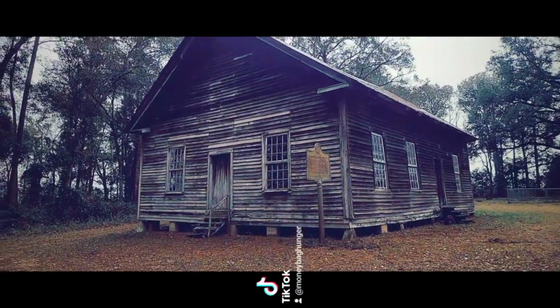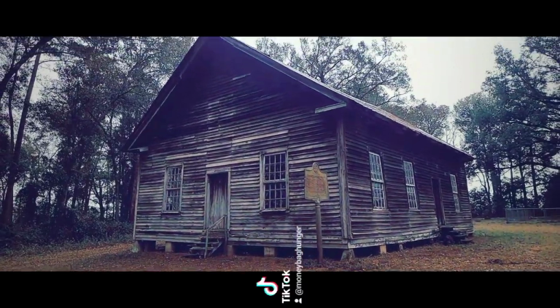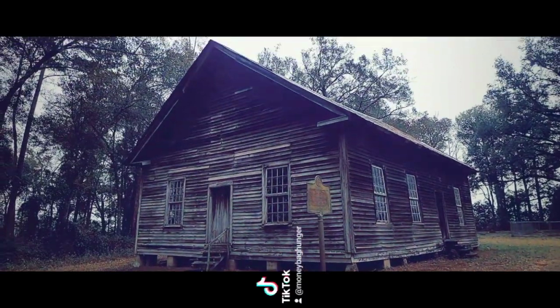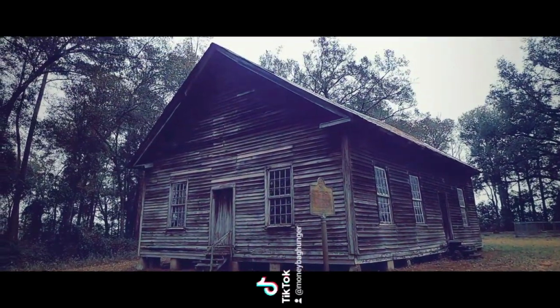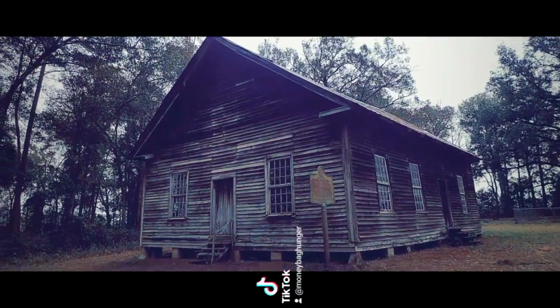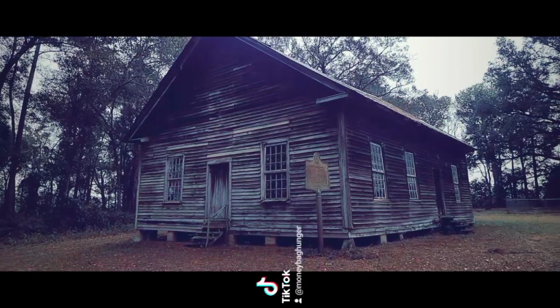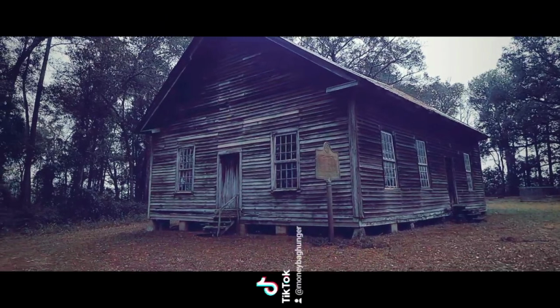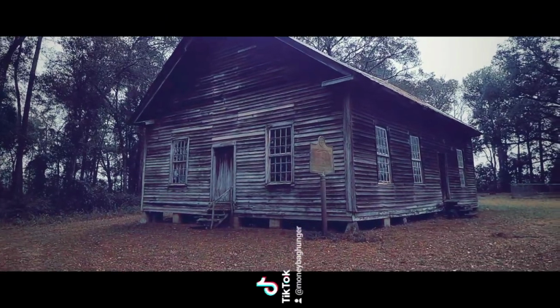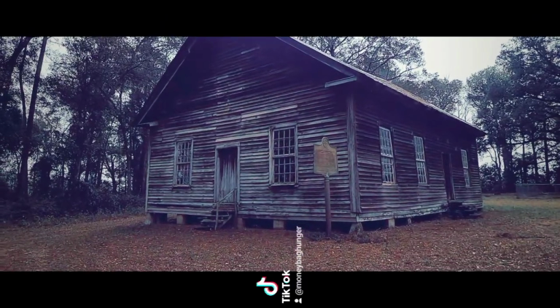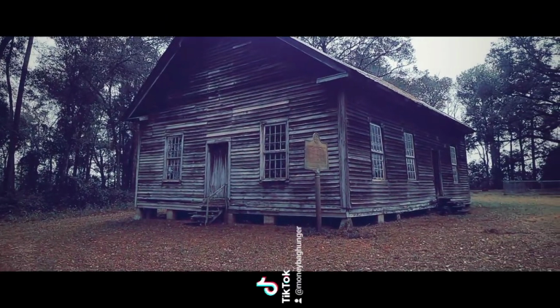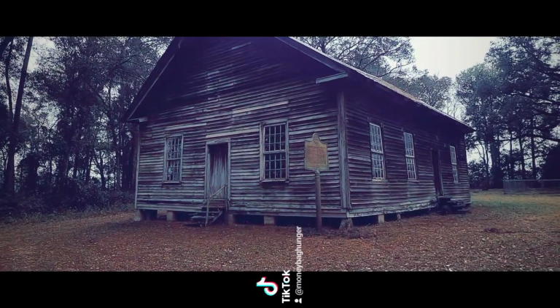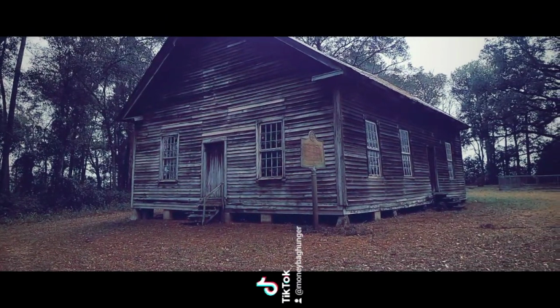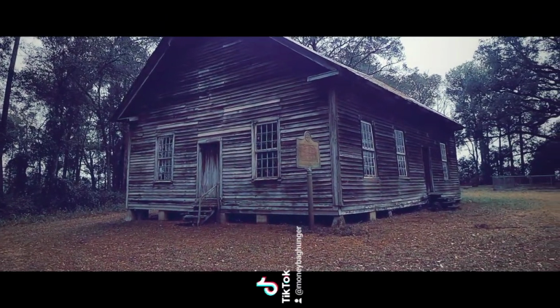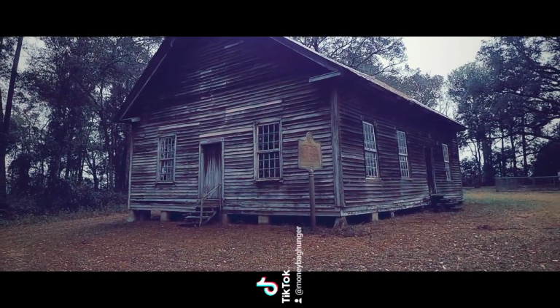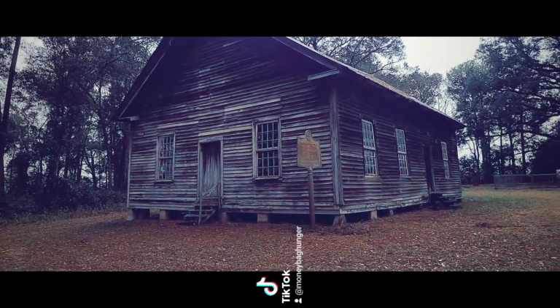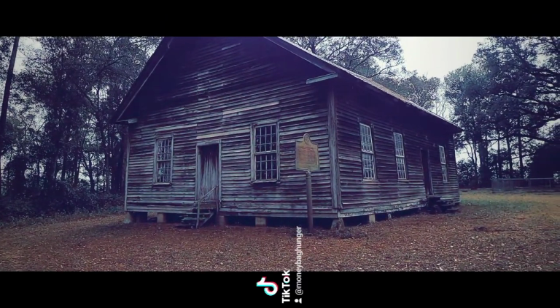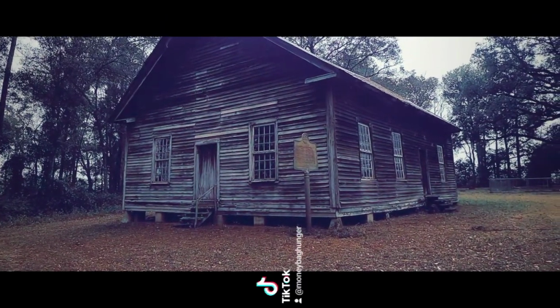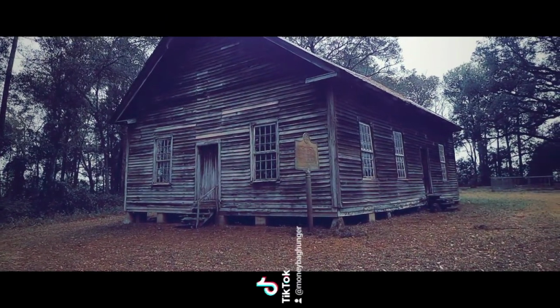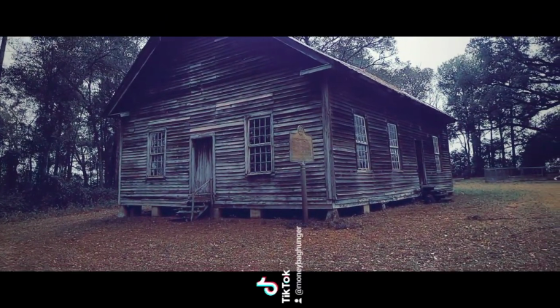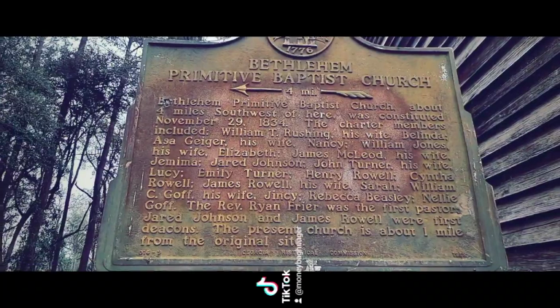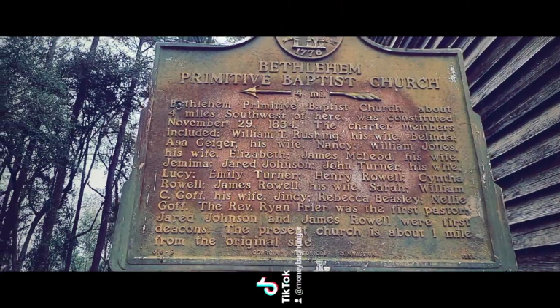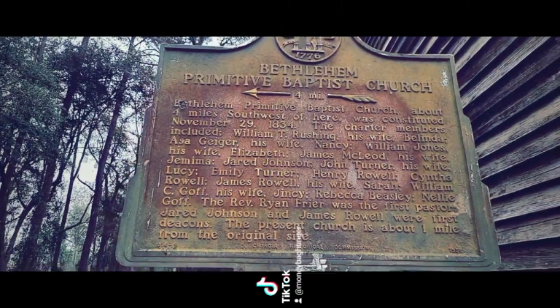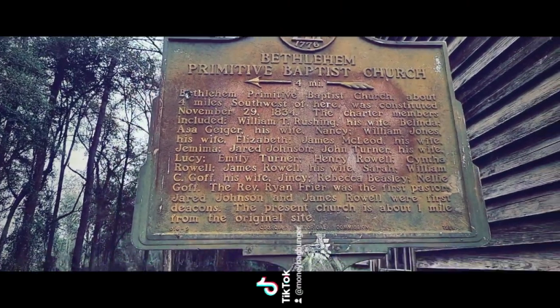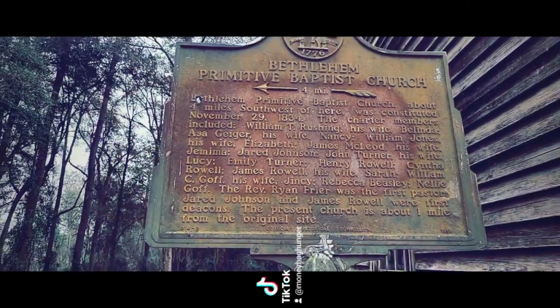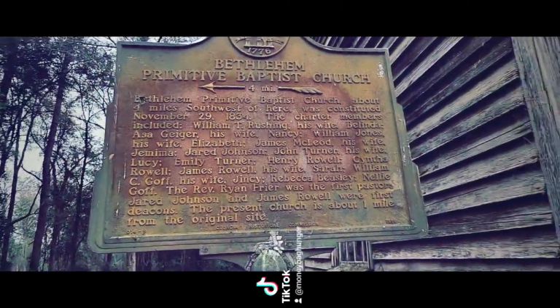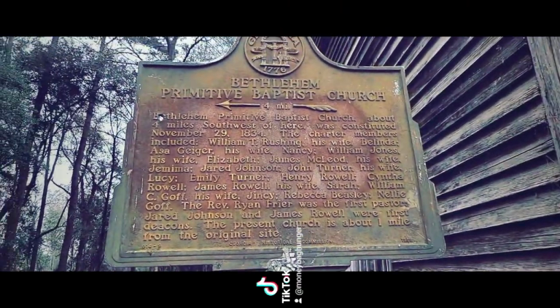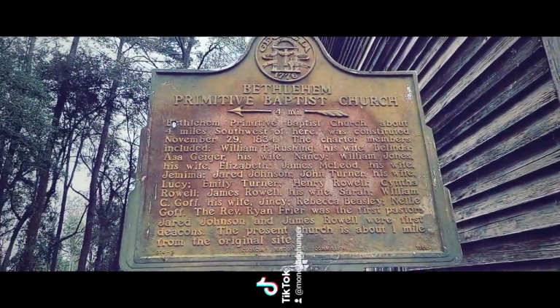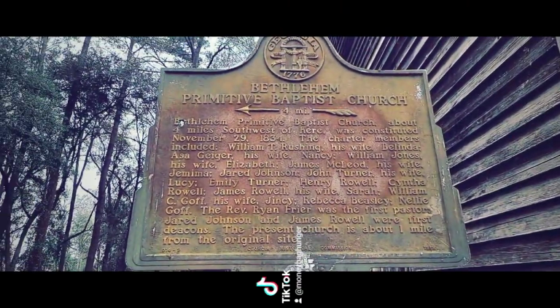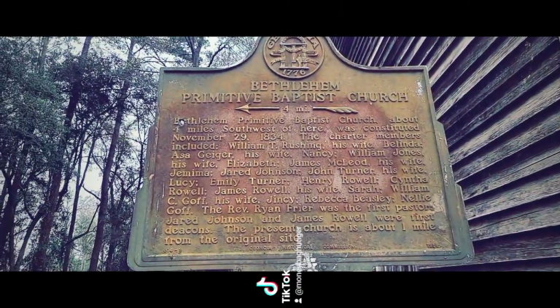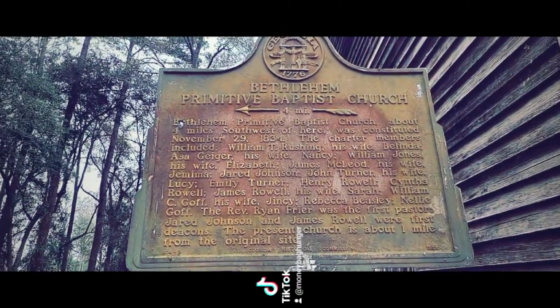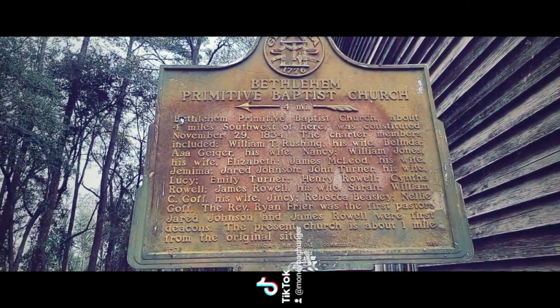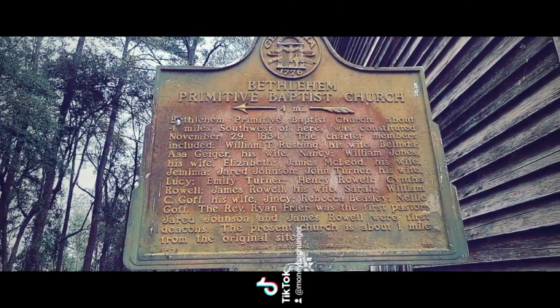All right, so here is the outside of the church. We'll go up to that historical marker and then we'll go explore inside. If you do want to read this historical marker right here, you can pause the video.